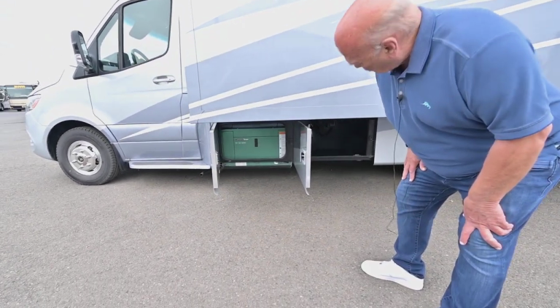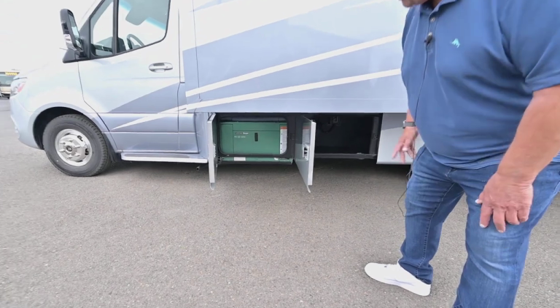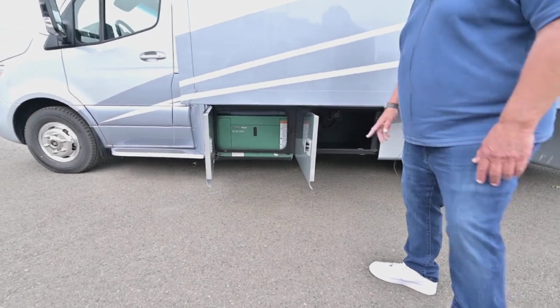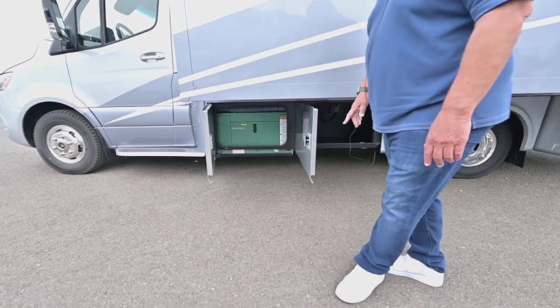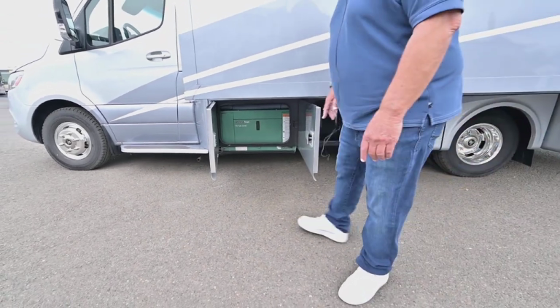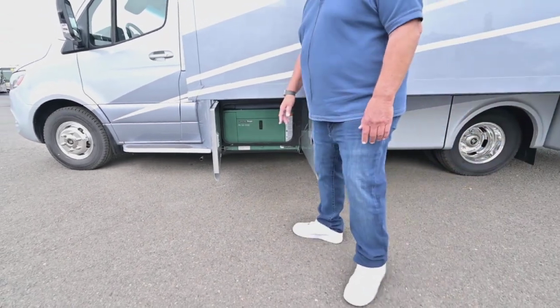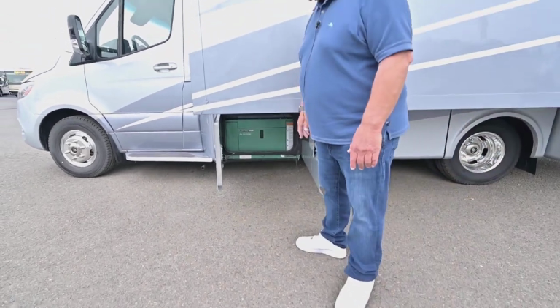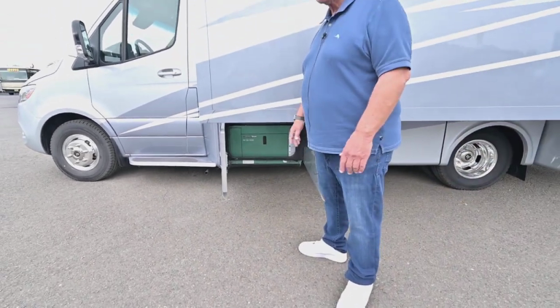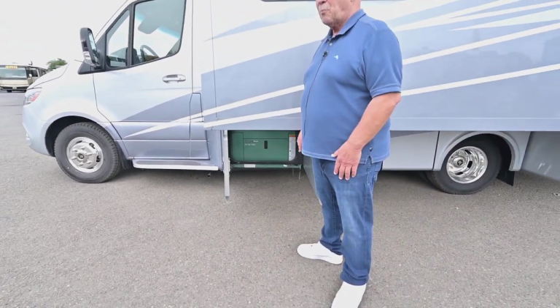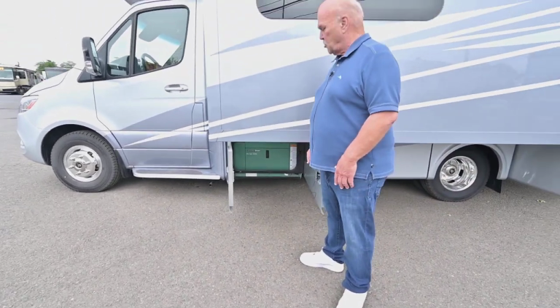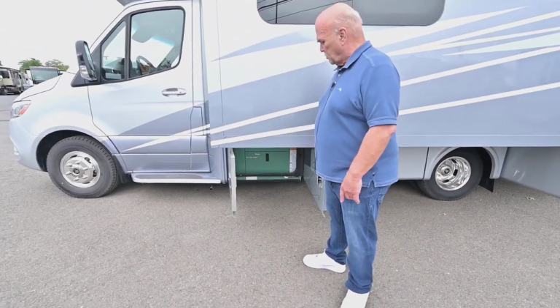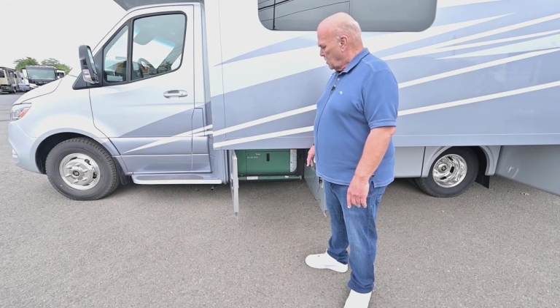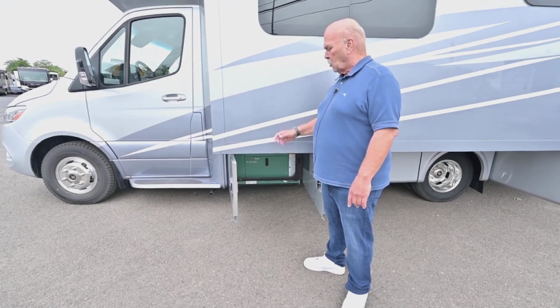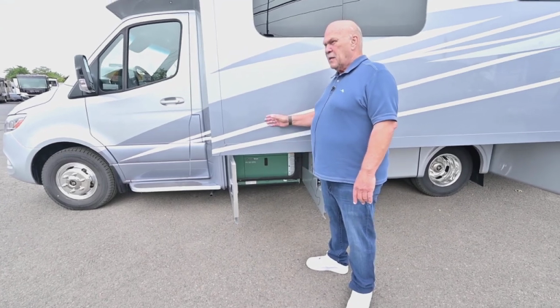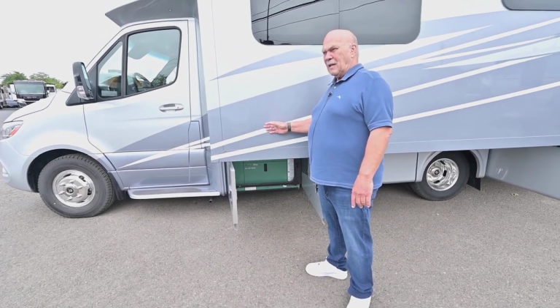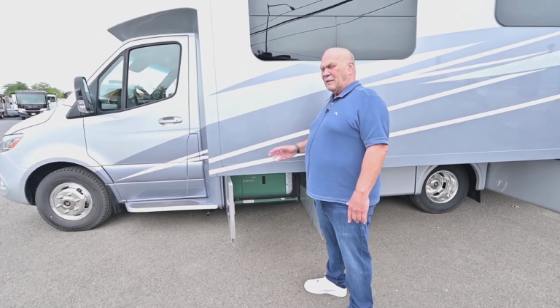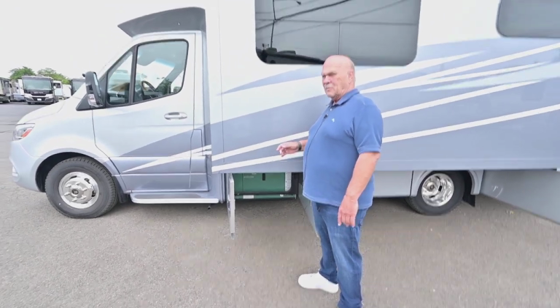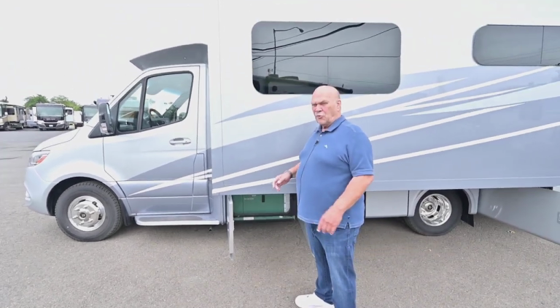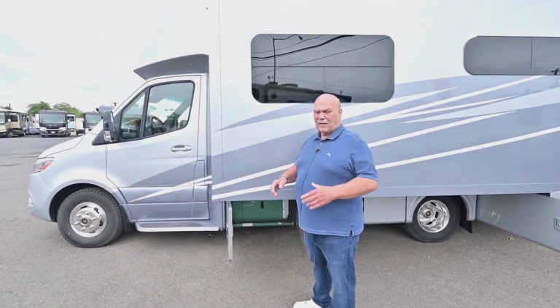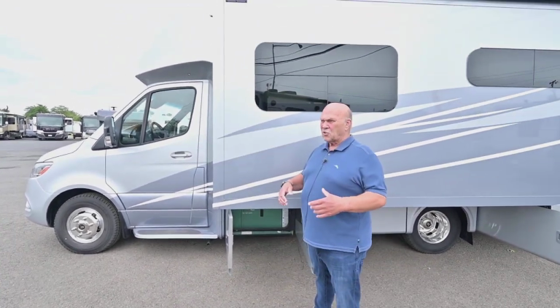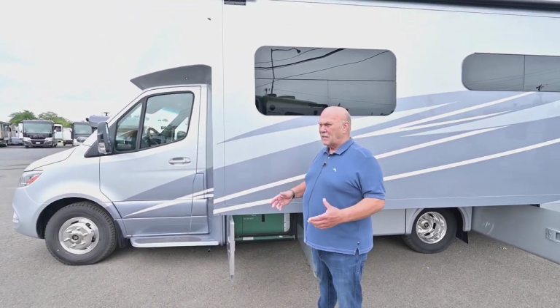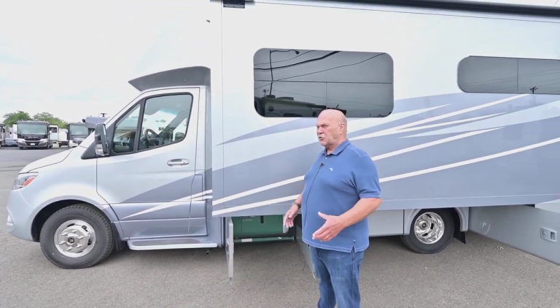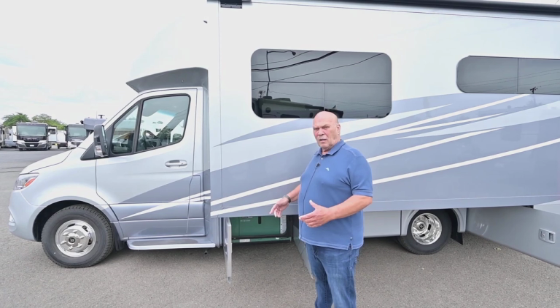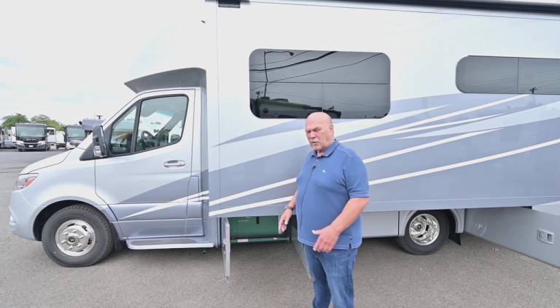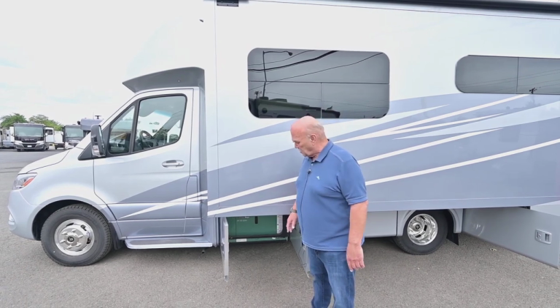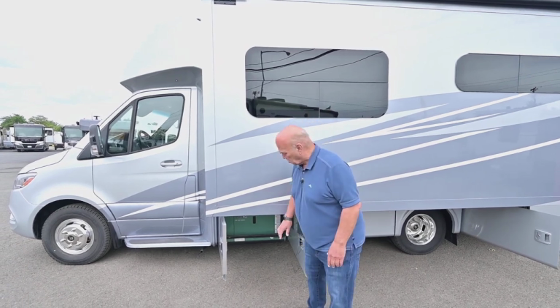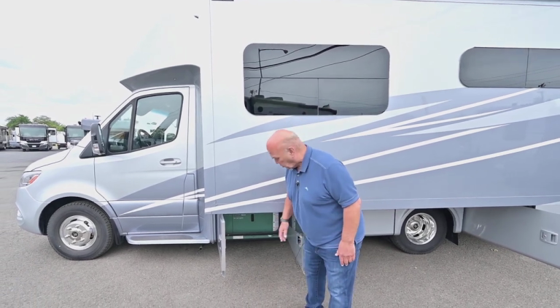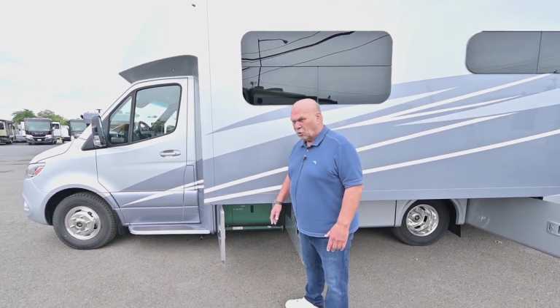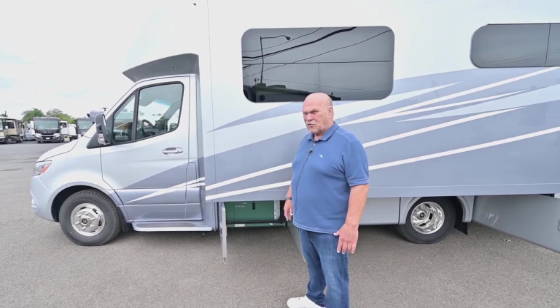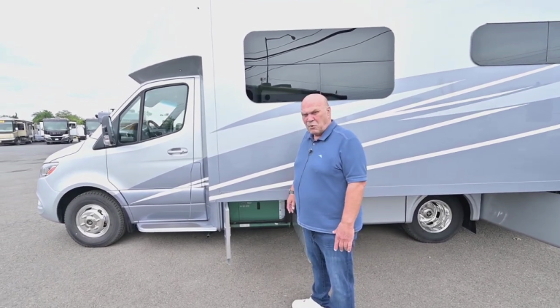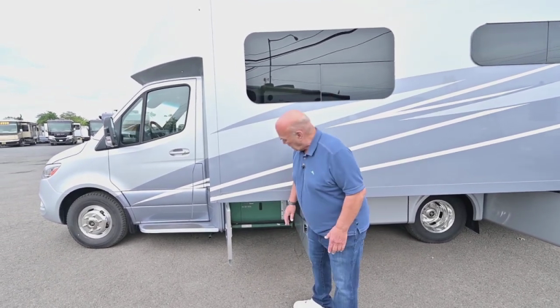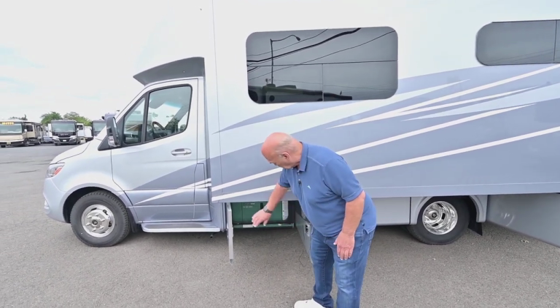This coach has a diesel generator. A lot of coaches this size have propane generators, but the new trend — and mine is also this way — is all electric. That's the best way to go because you don't have to buy propane anymore.